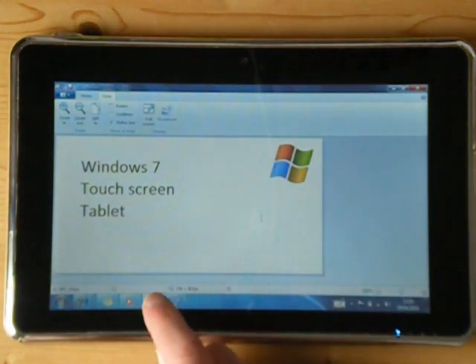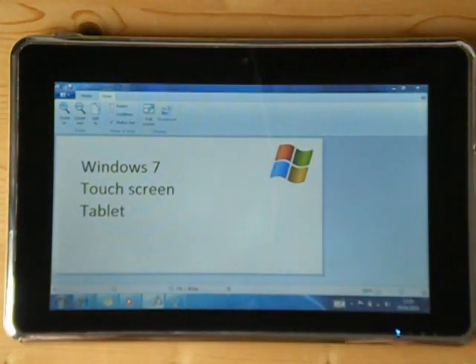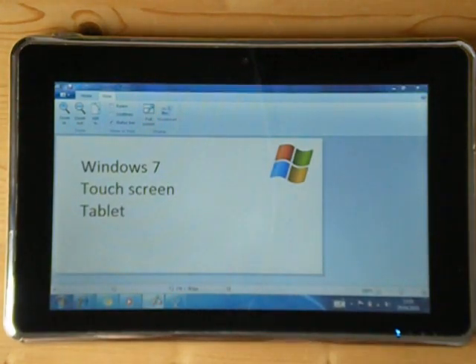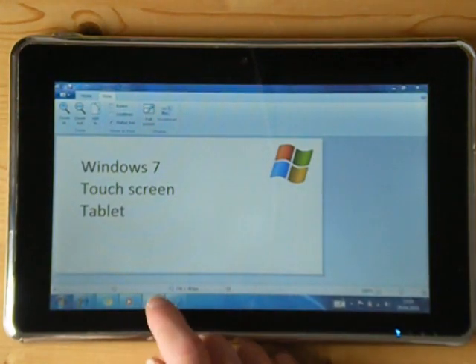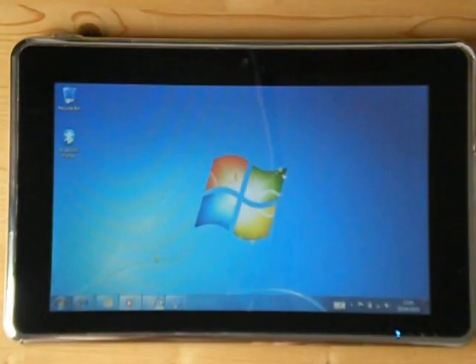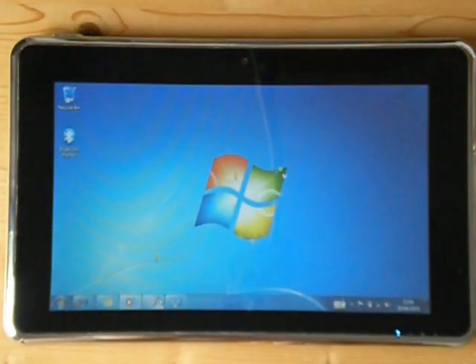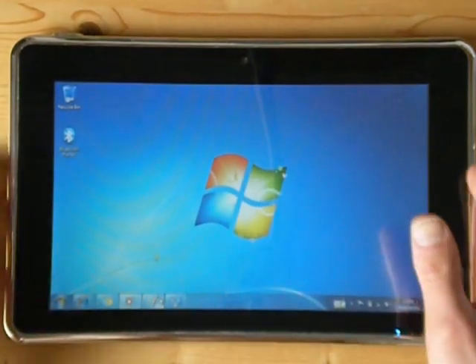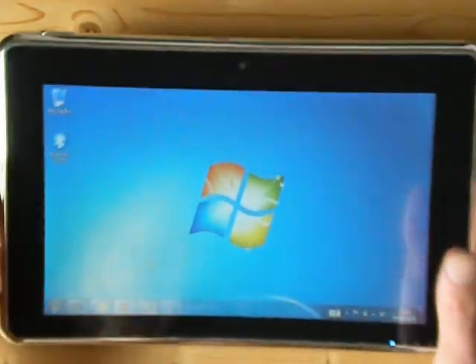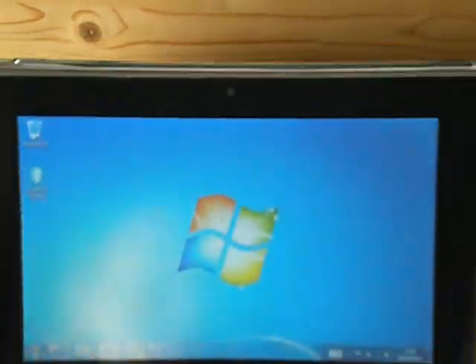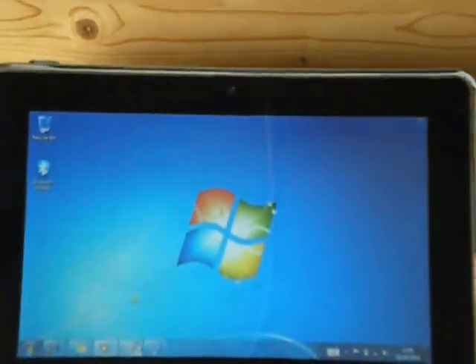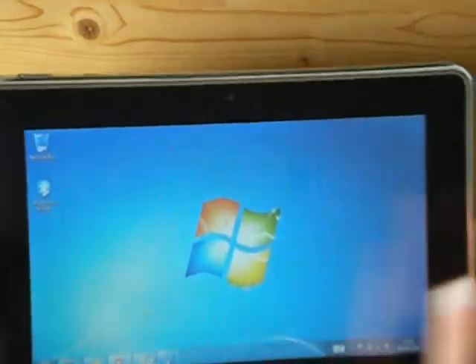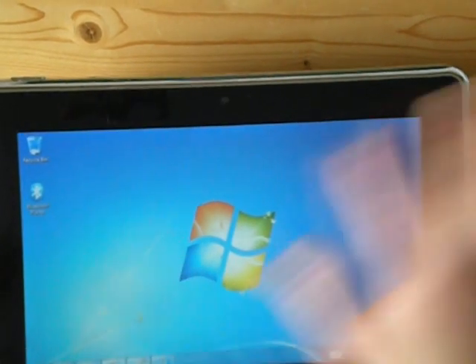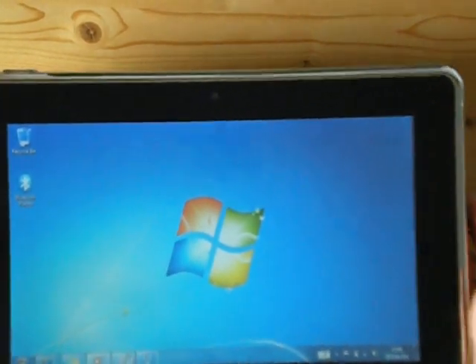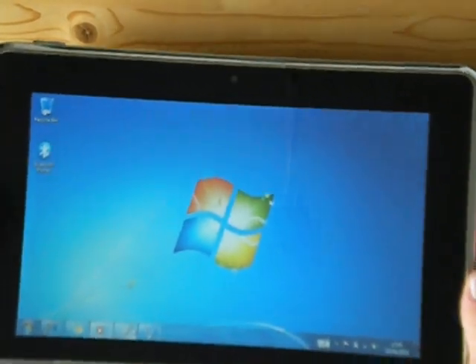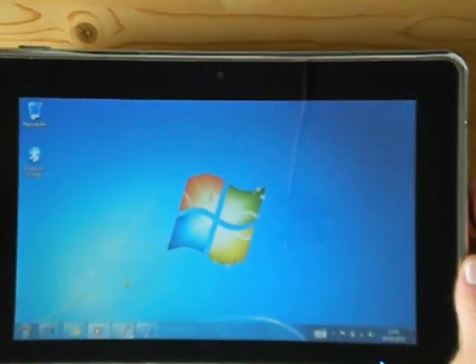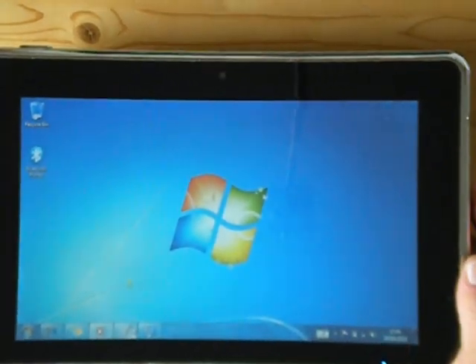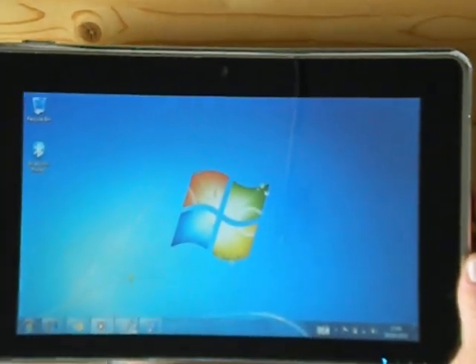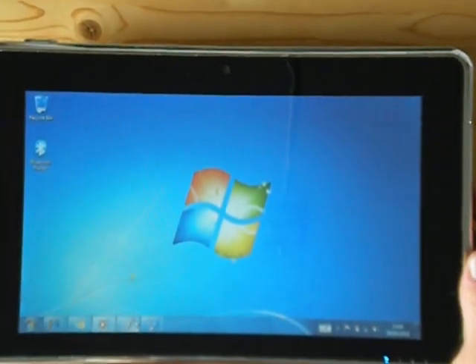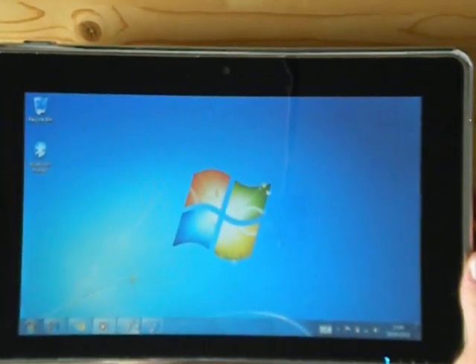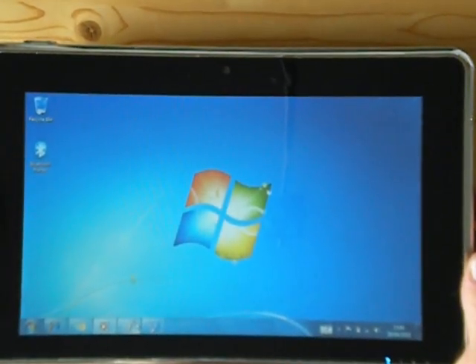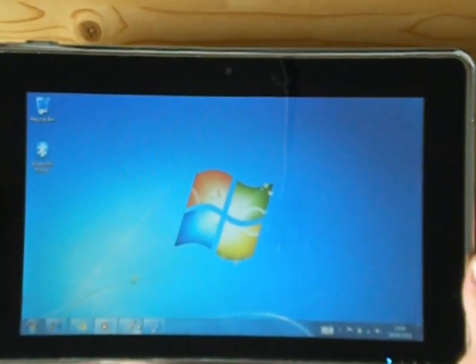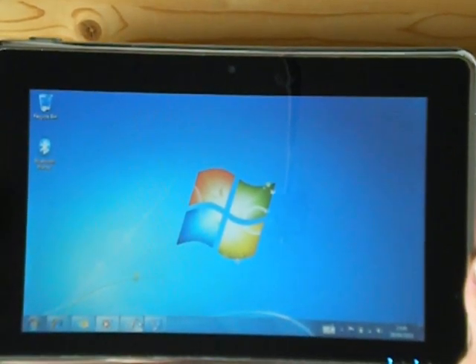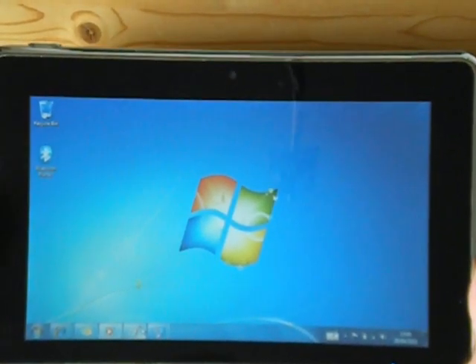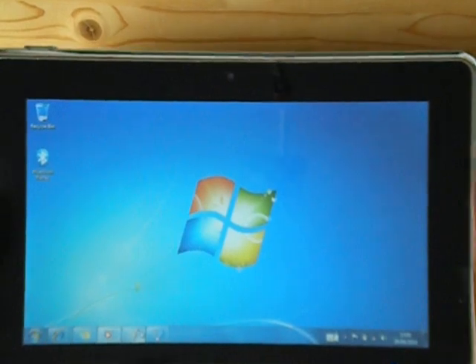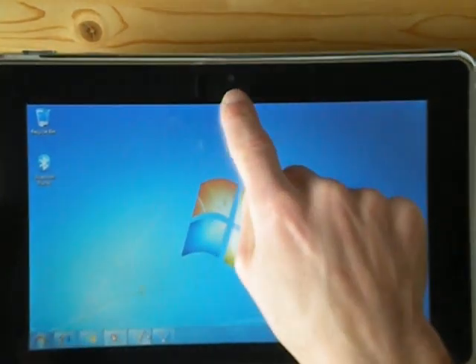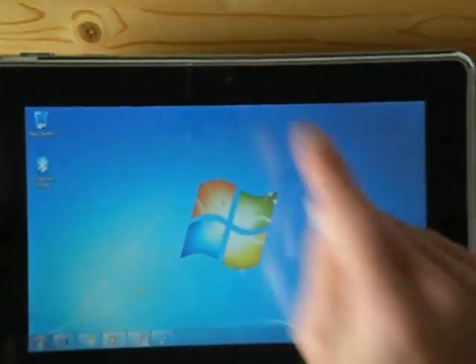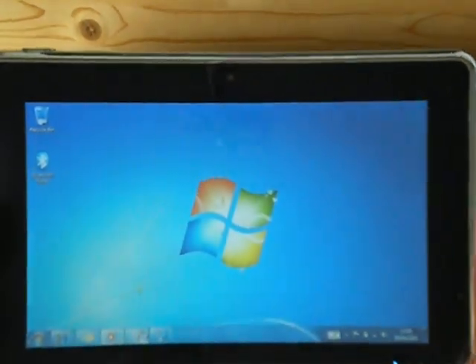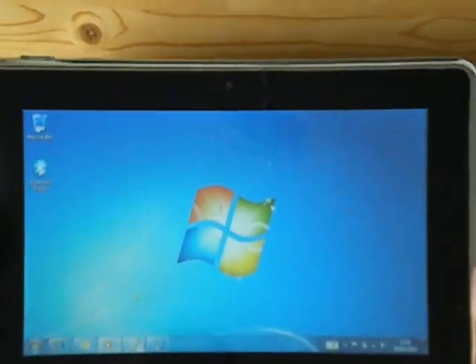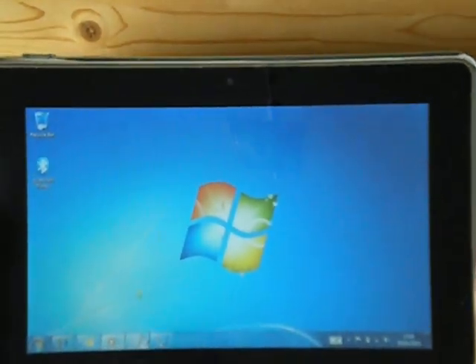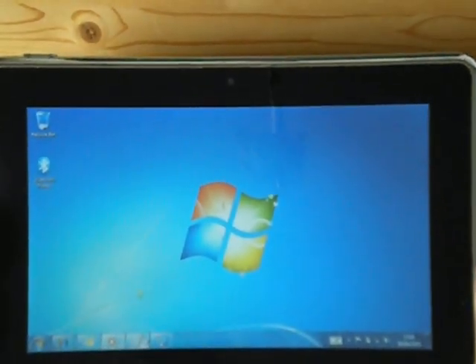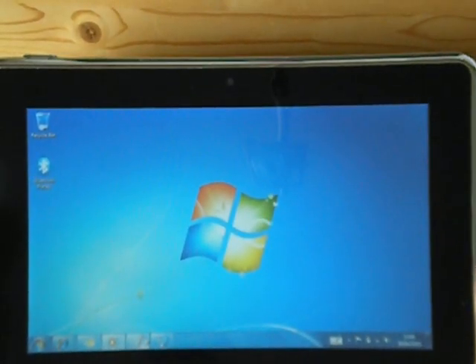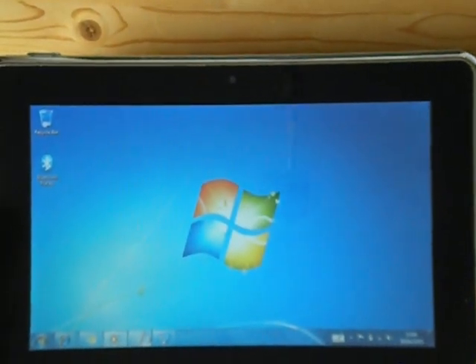I'll show you around the hardware first. You've got a 10.2 inch 1024 by 600 touch screen with a 1.3 megapixel web camera at the top.